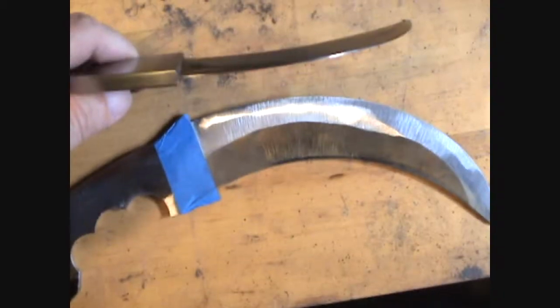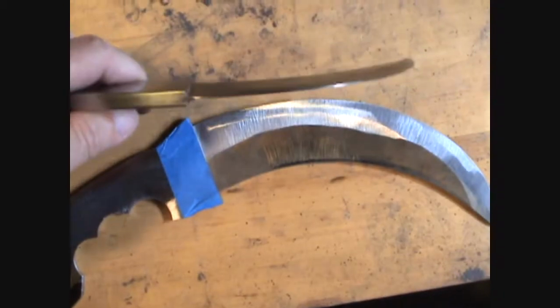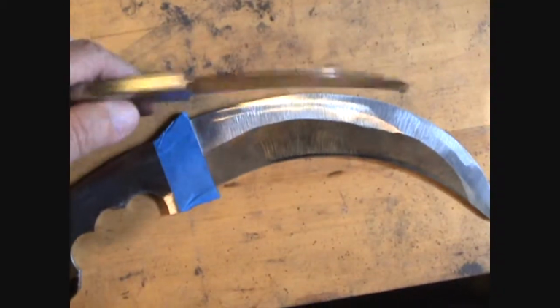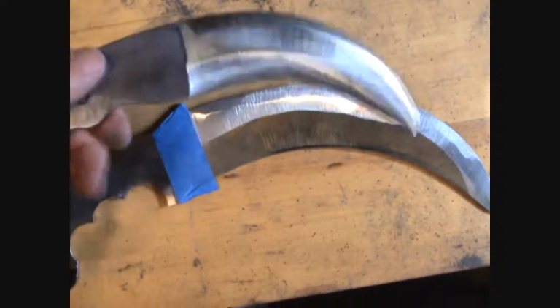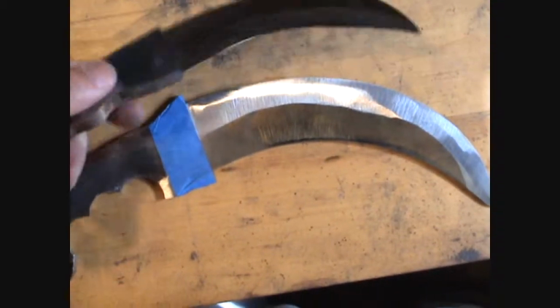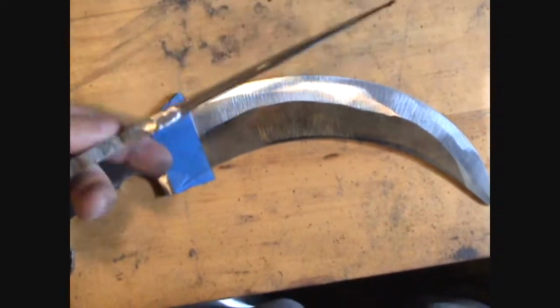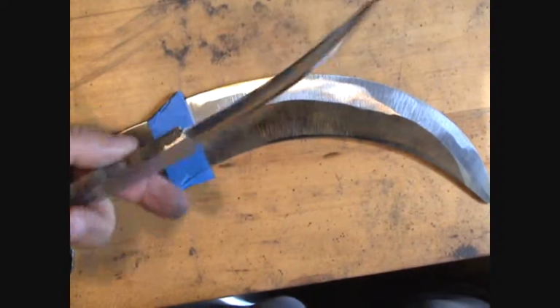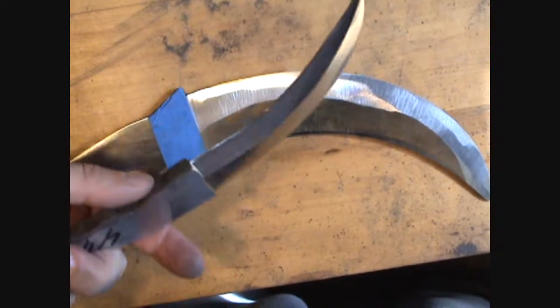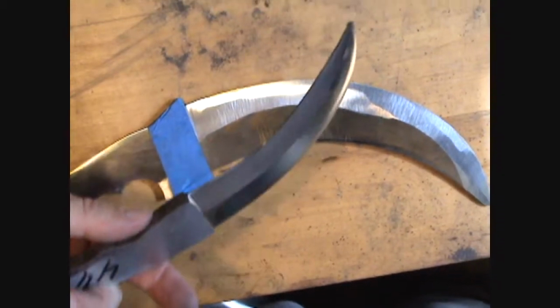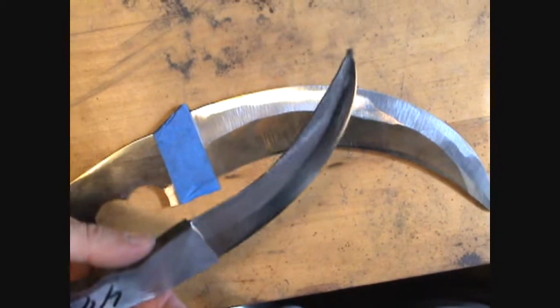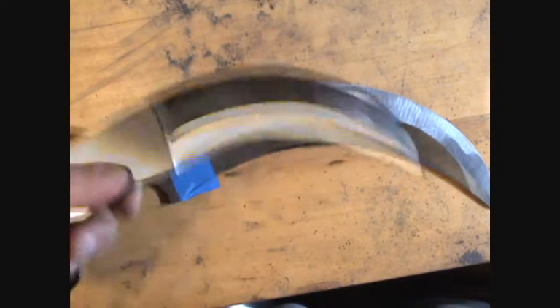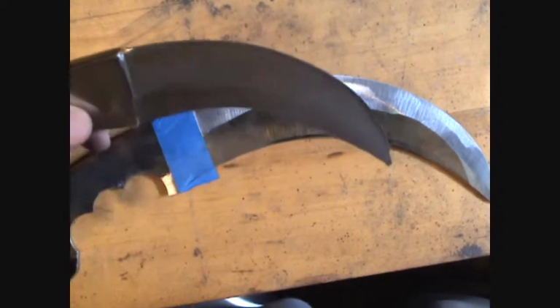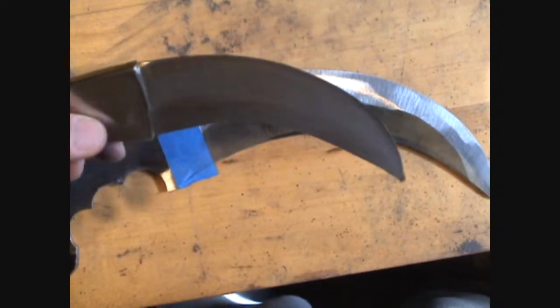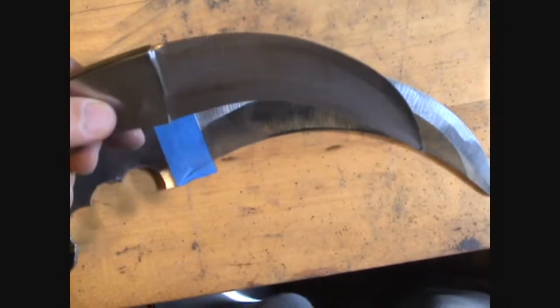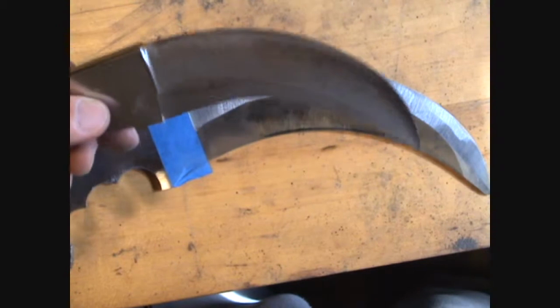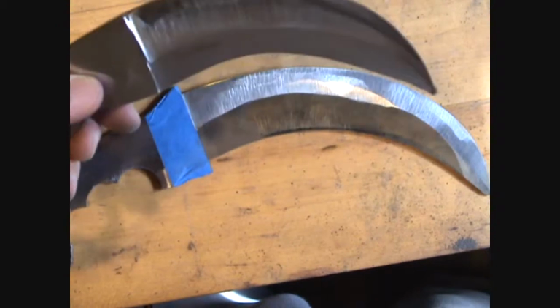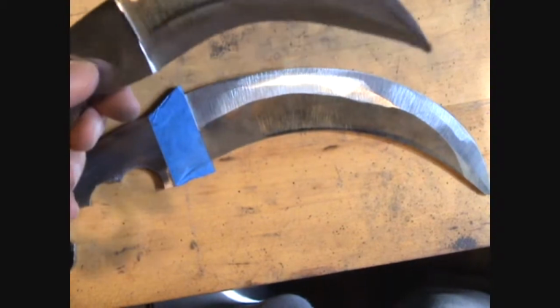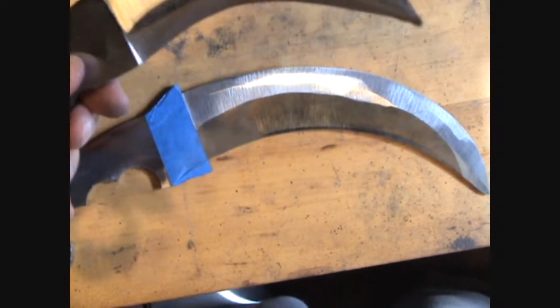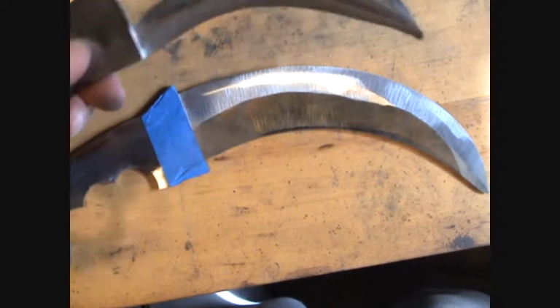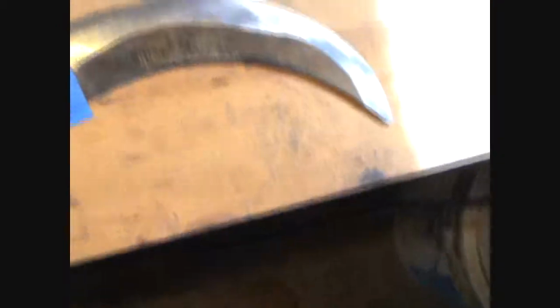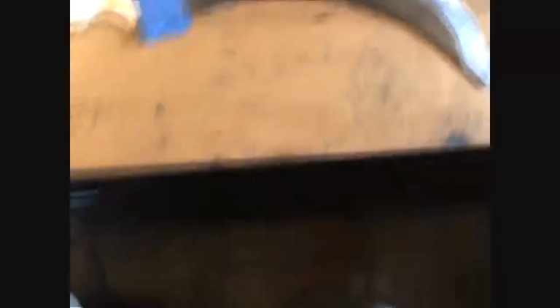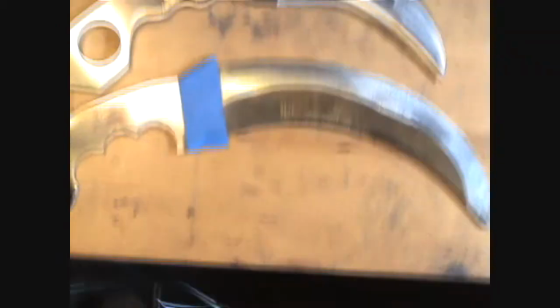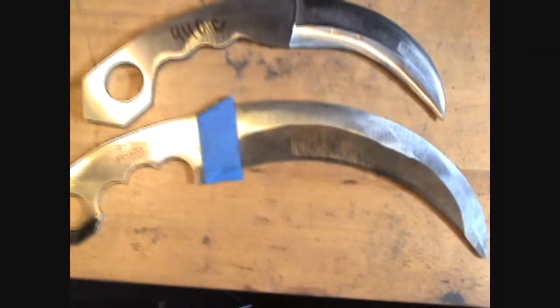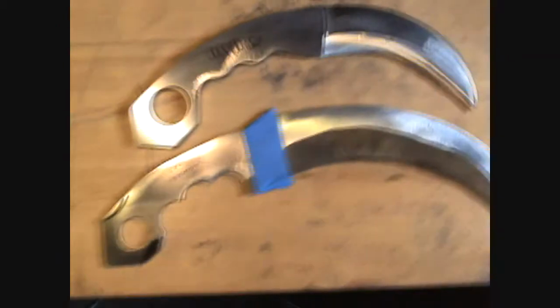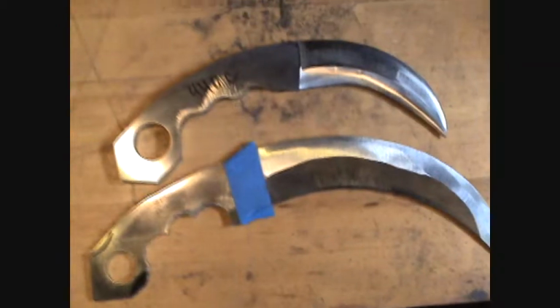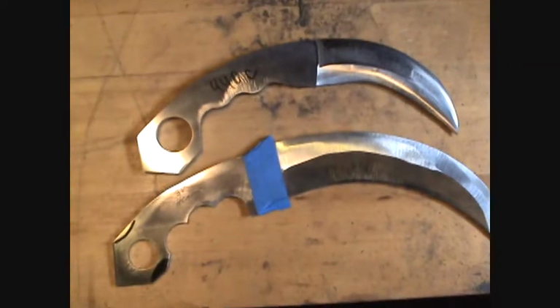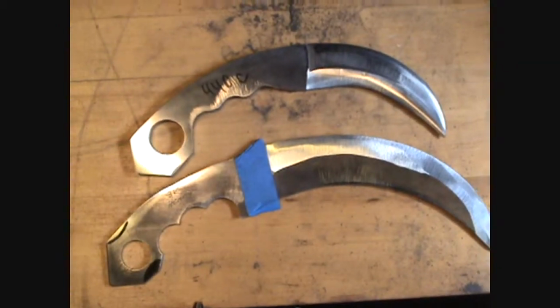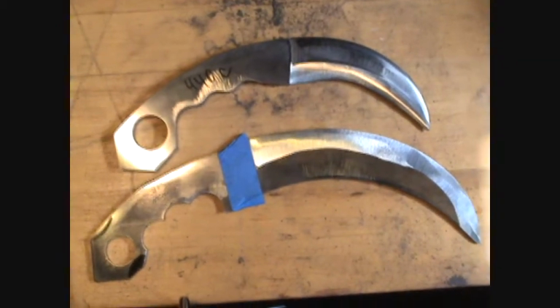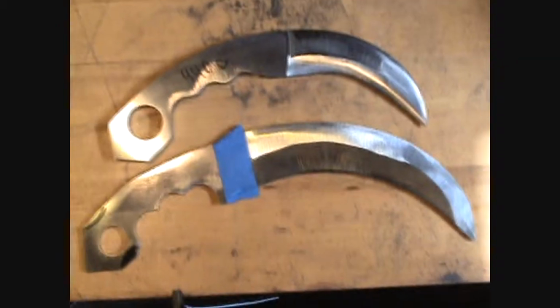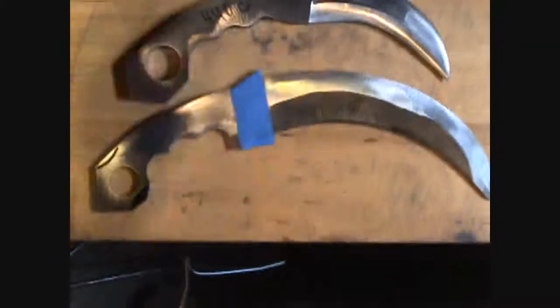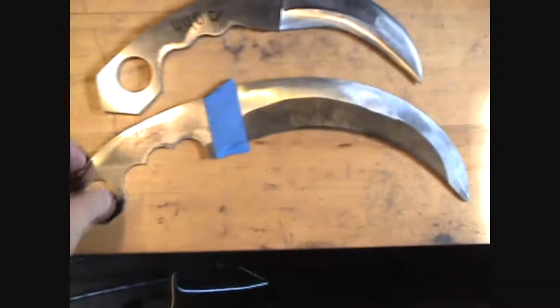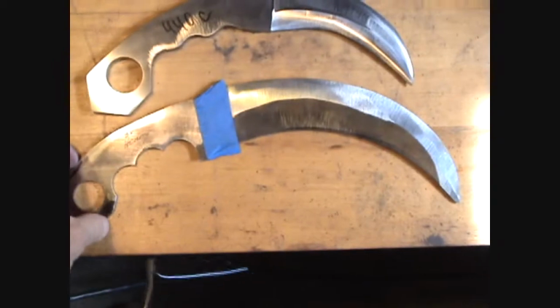It'll be double-bladed, double-edged. It's kind of nice. So that's my karambit. Sorry for shaking the knife — the camera.